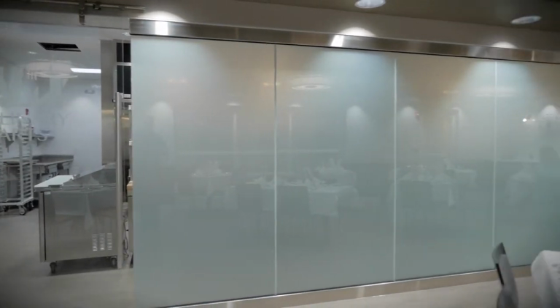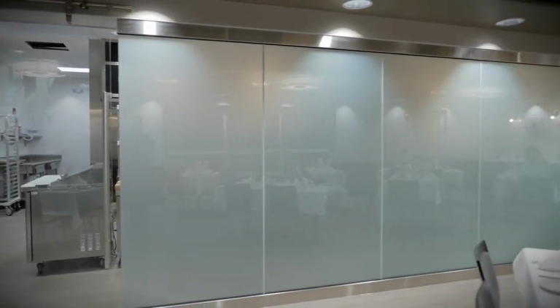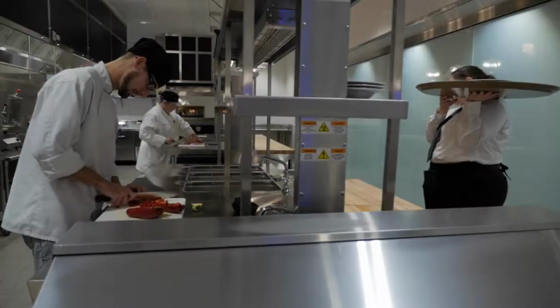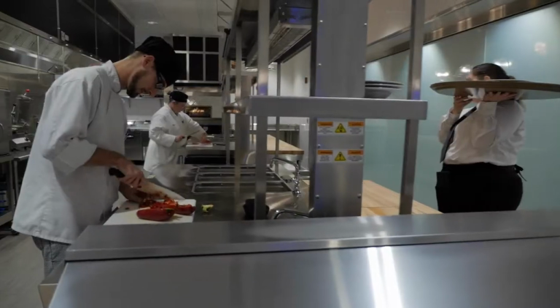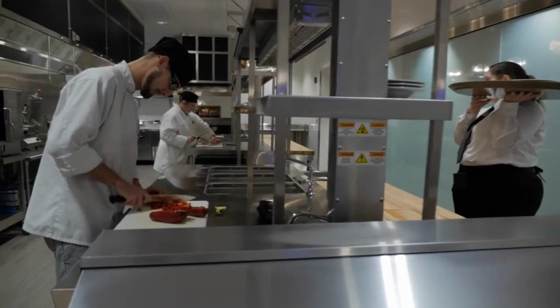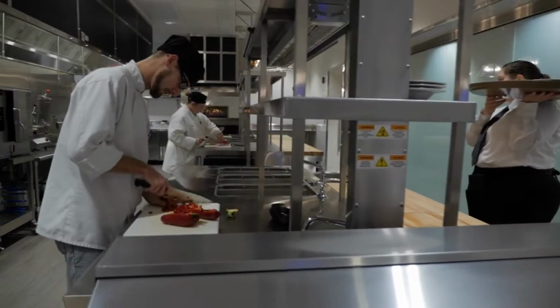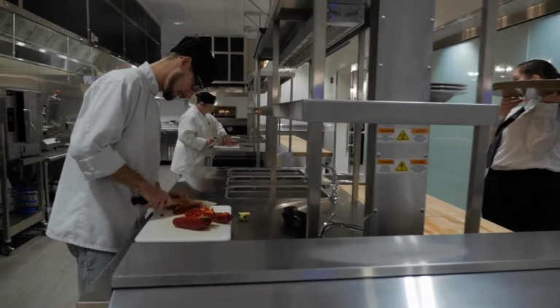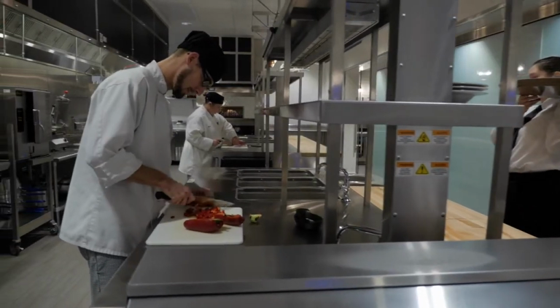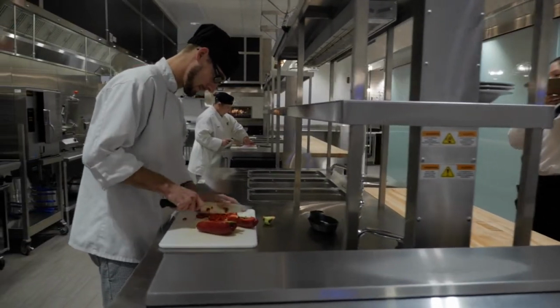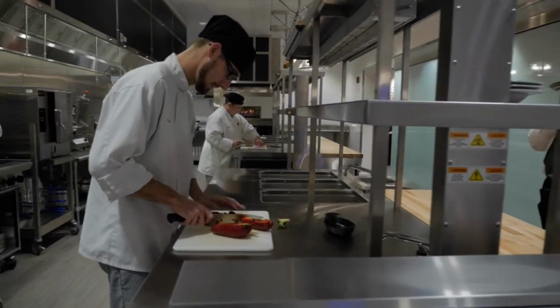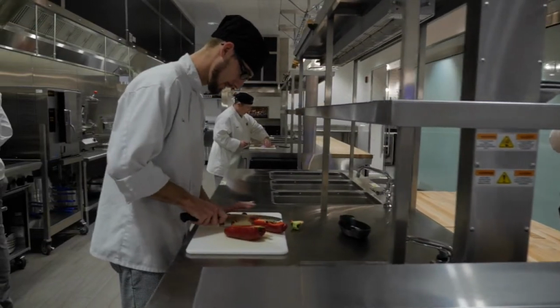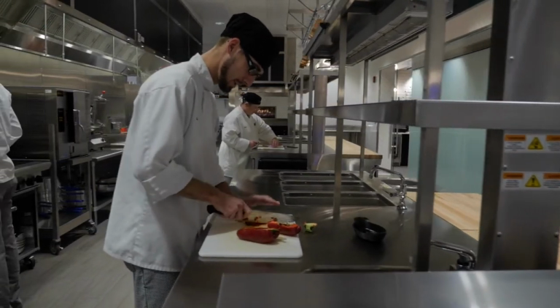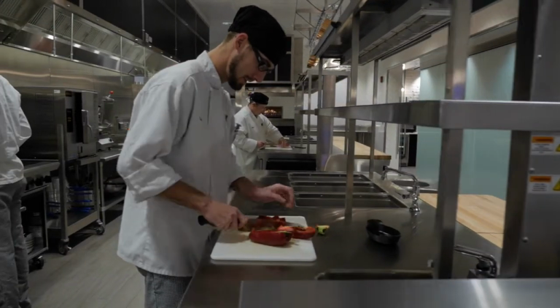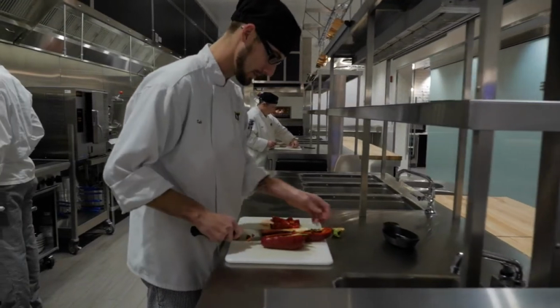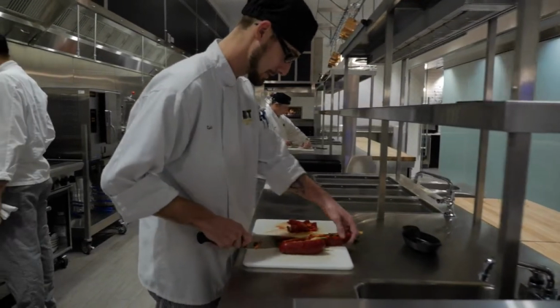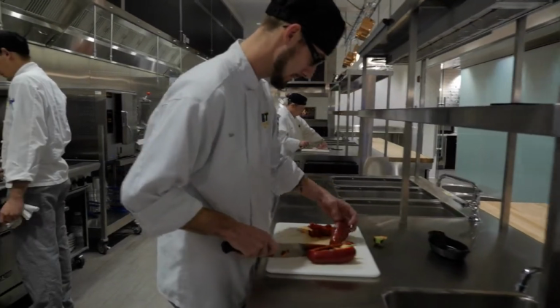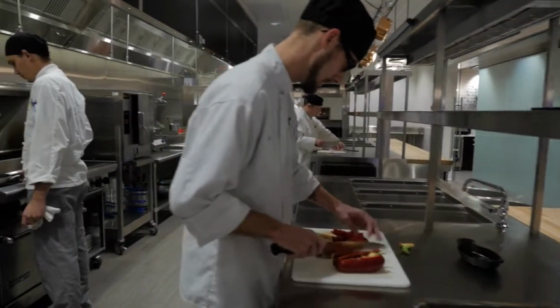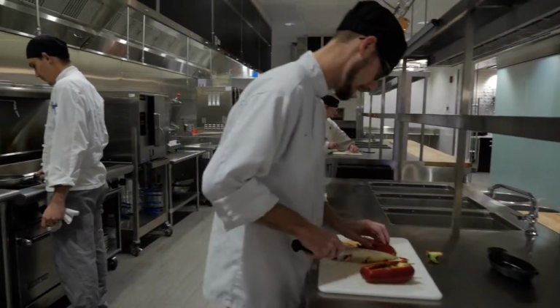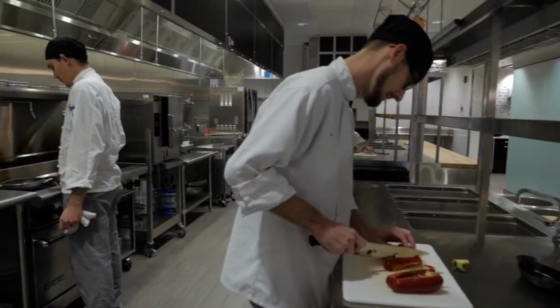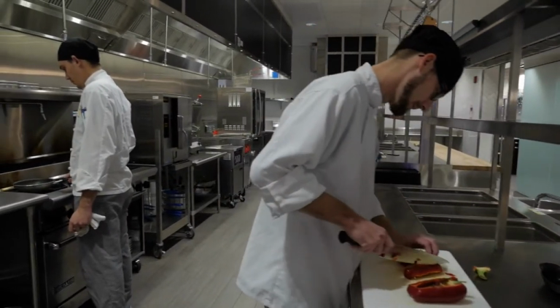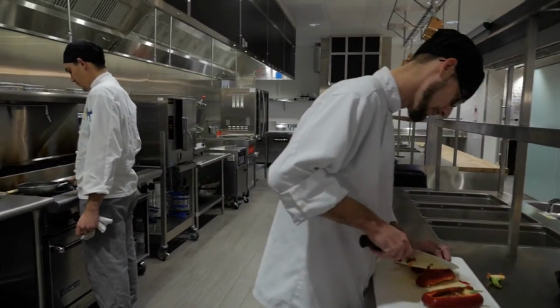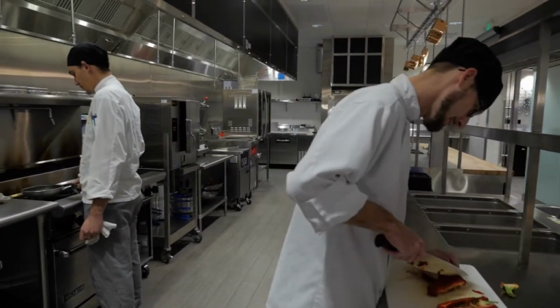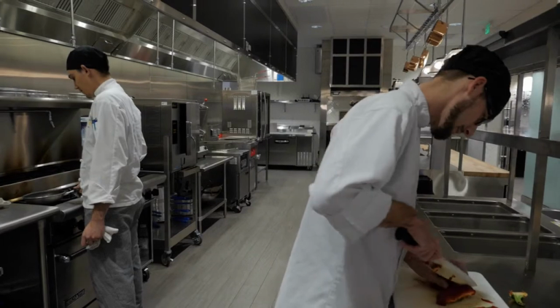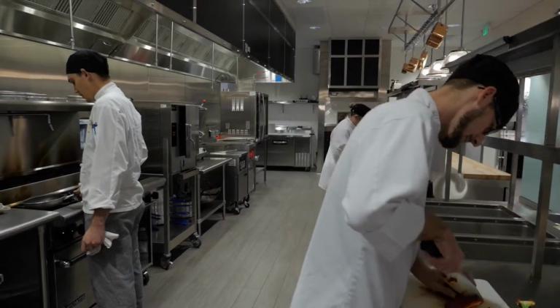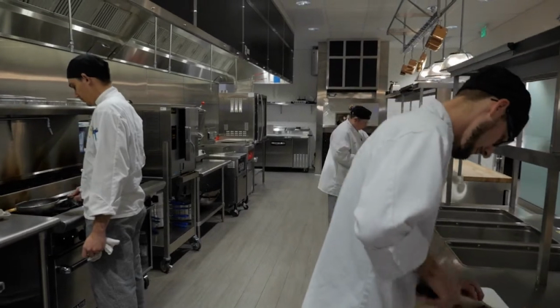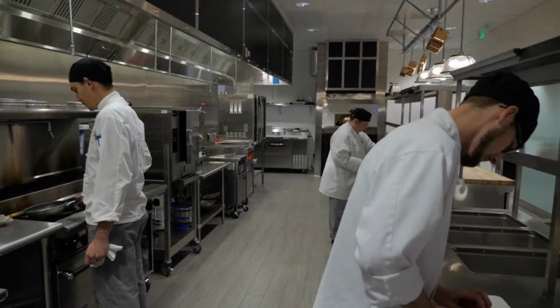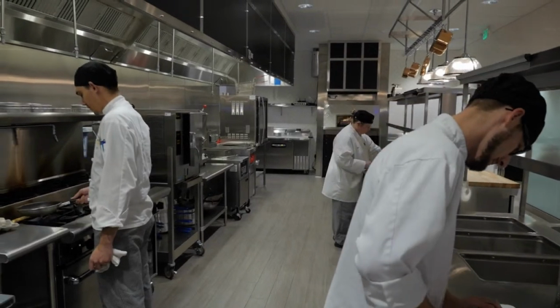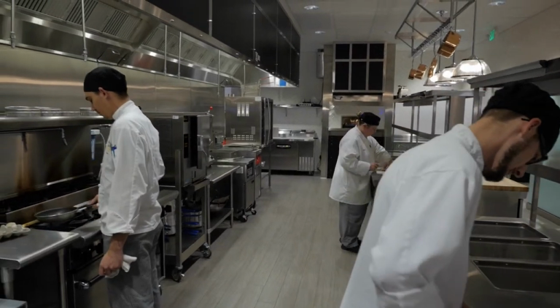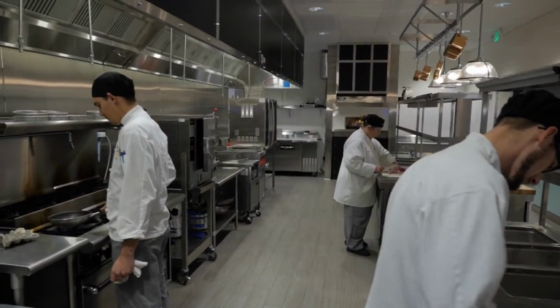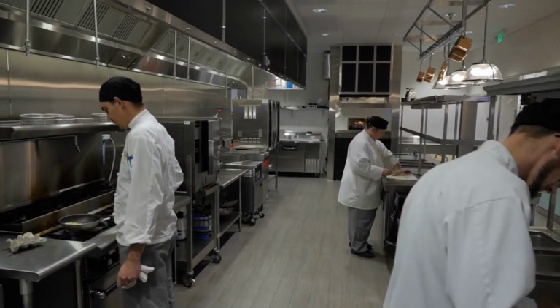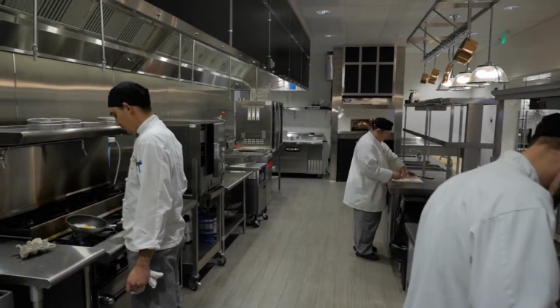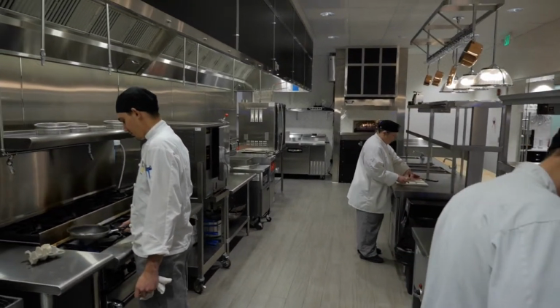Included in the production kitchen are a 60-inch charbroiler, 10-burner range, and a rotisserie oven. Phase three will be used primarily by second-year students.